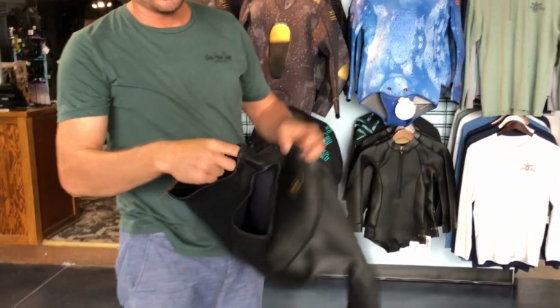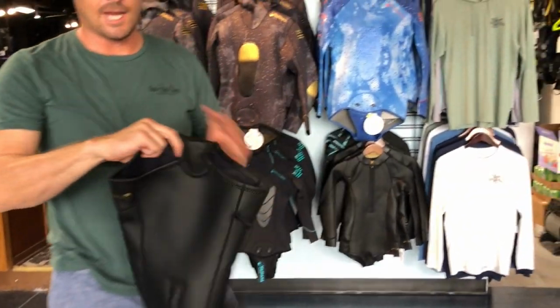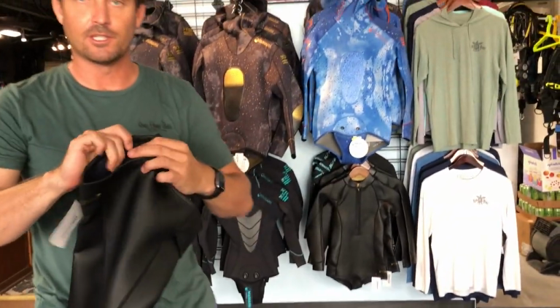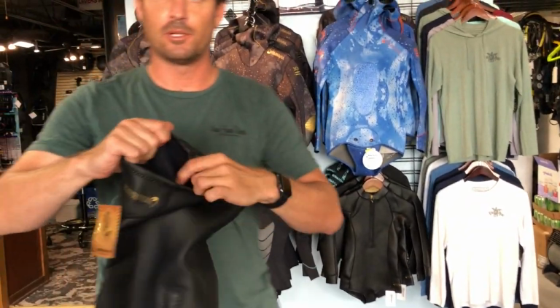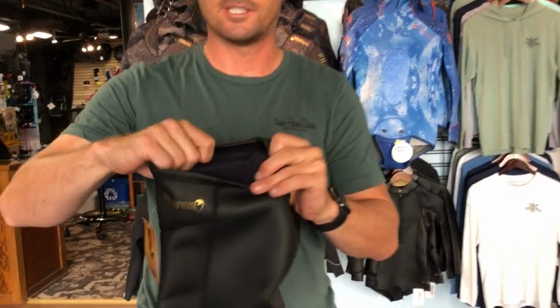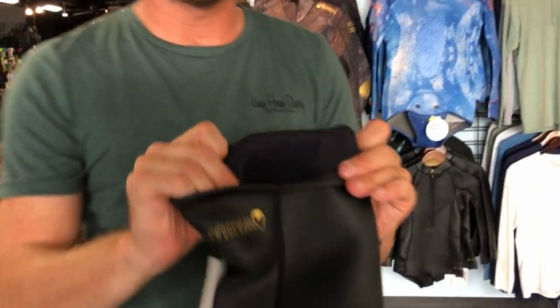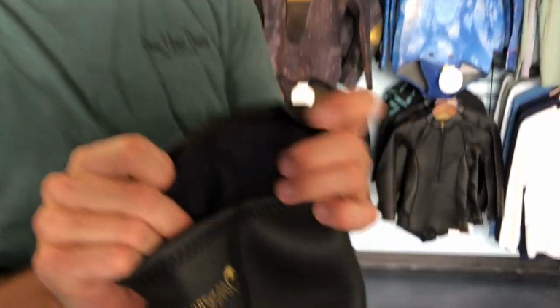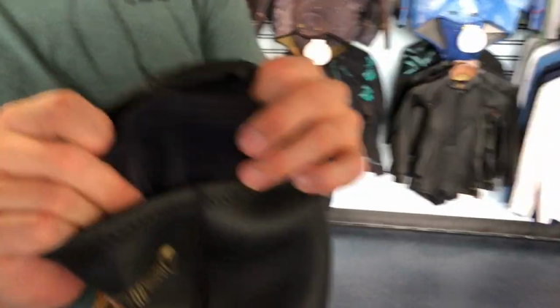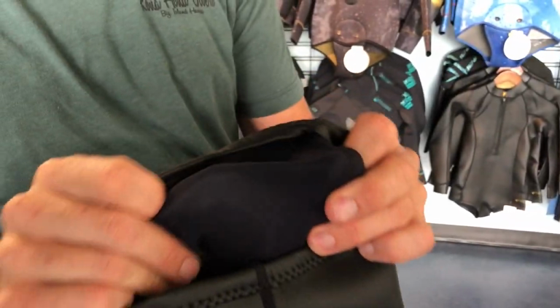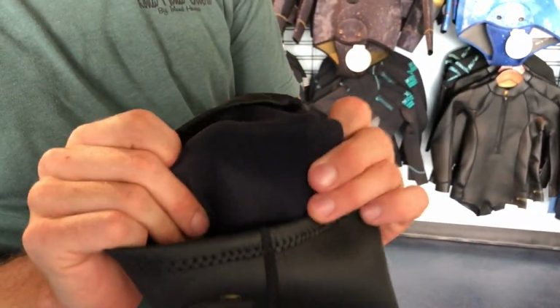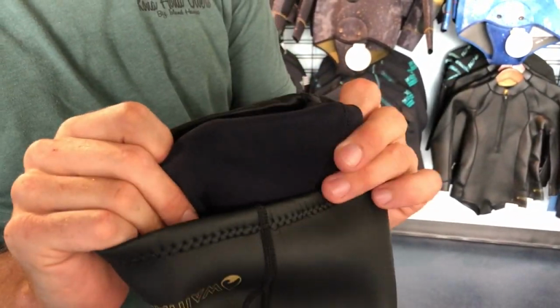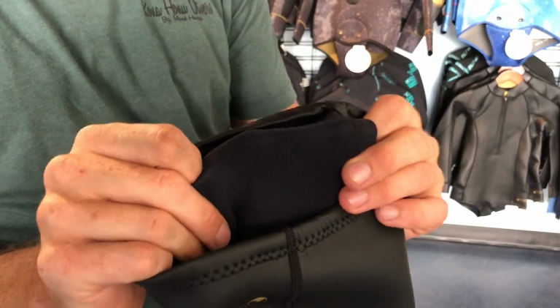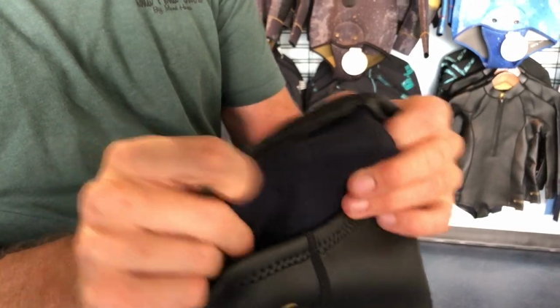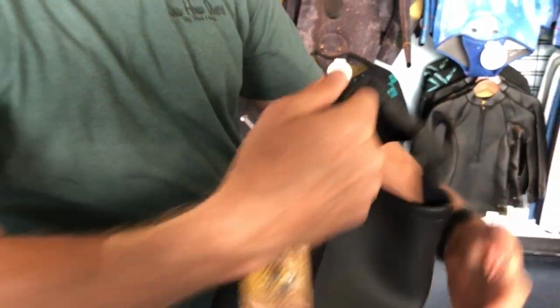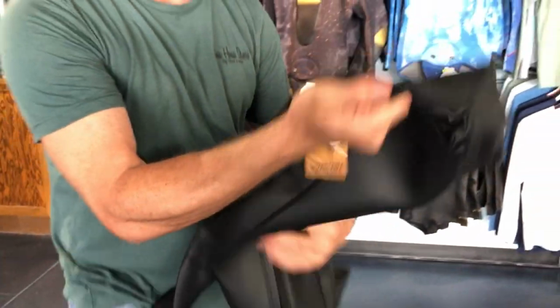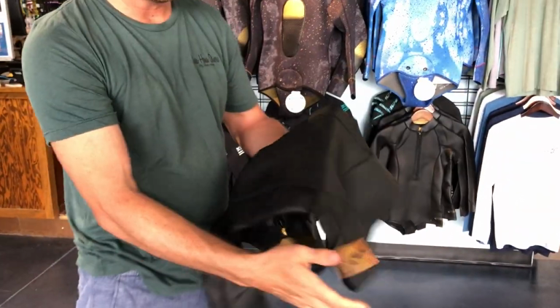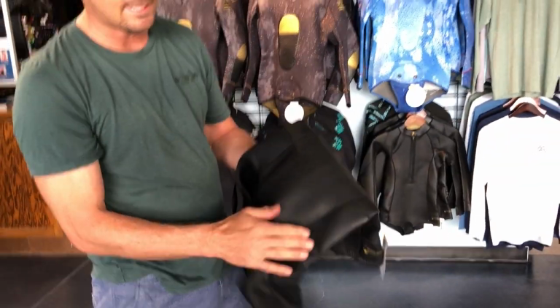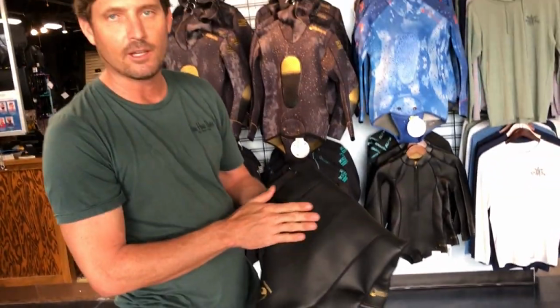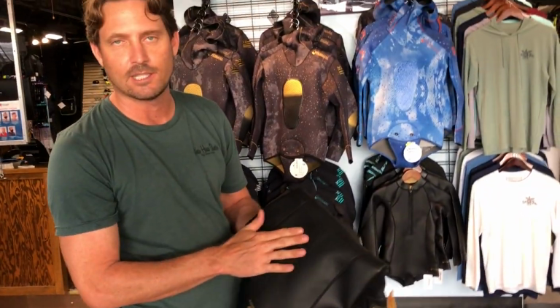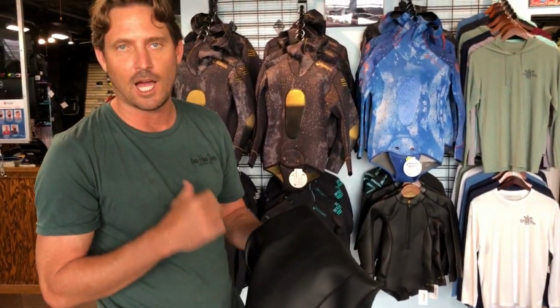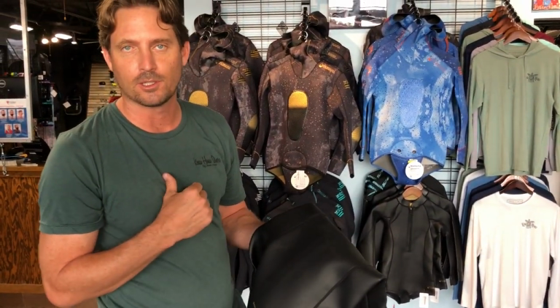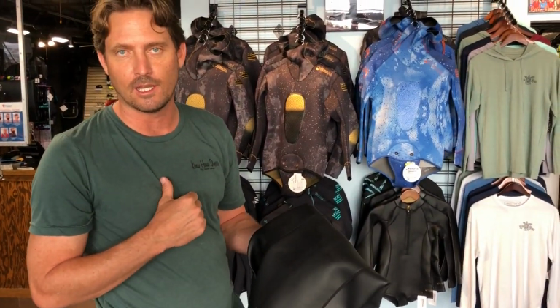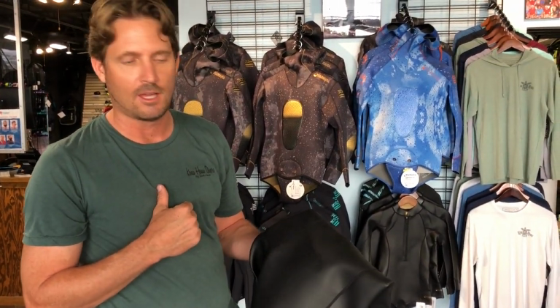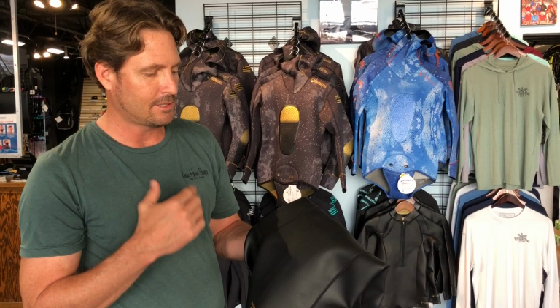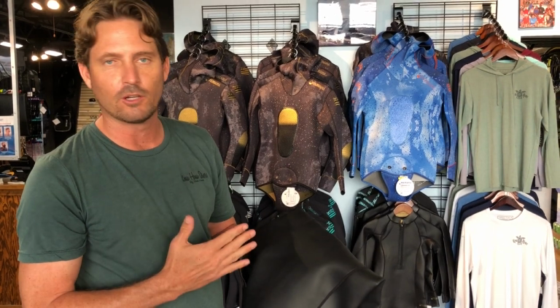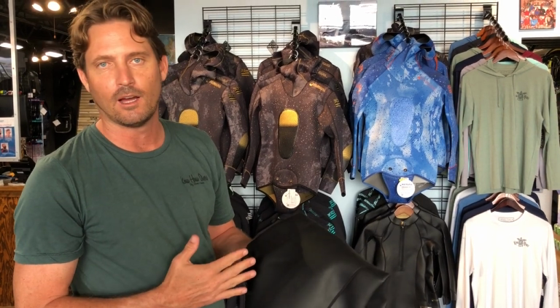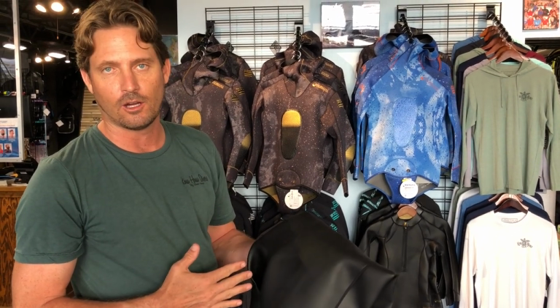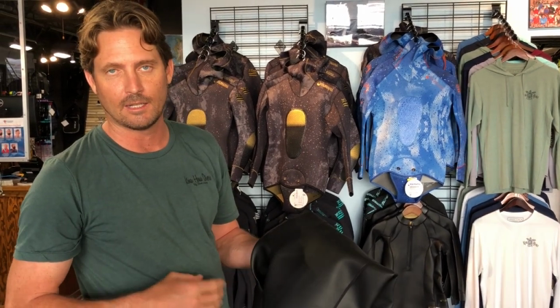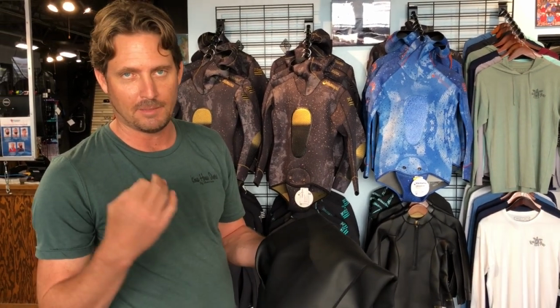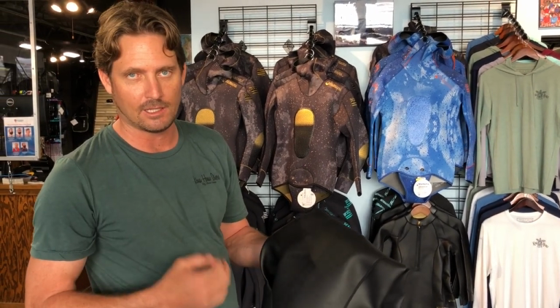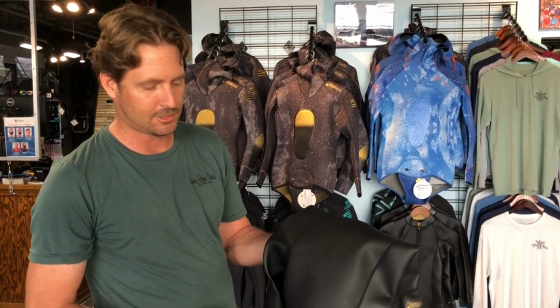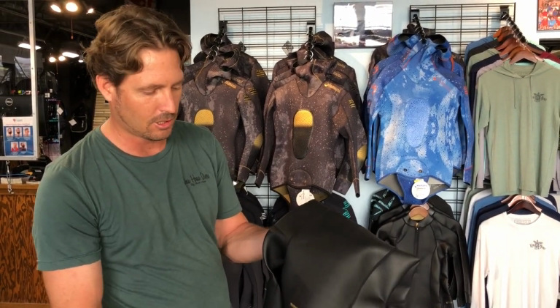It's lined with a super elastic, super stretch lining, so it's super stretchy. It also has an SCS coating on the outside, which I personally love — it's a really great coating that makes it a little extra durable.